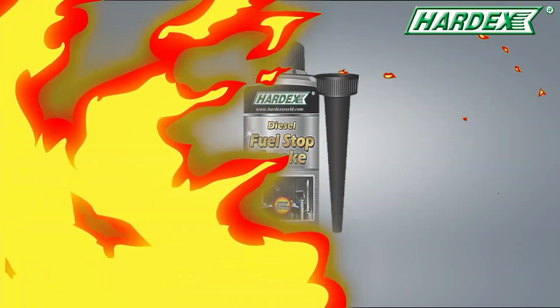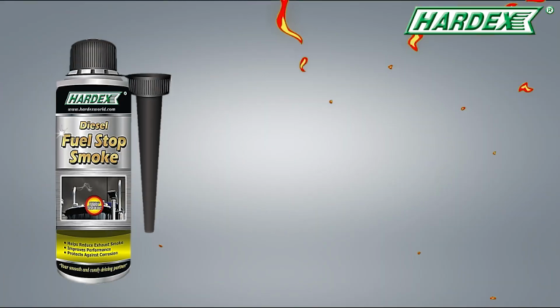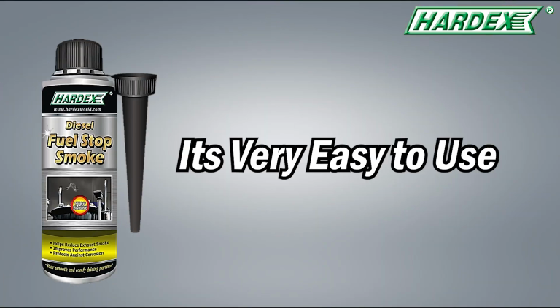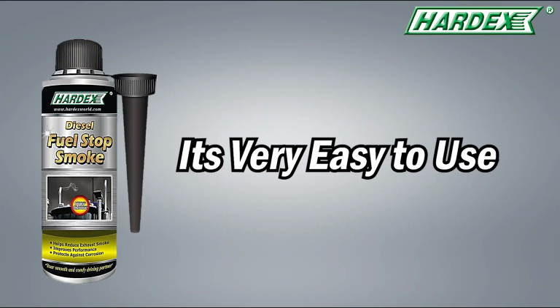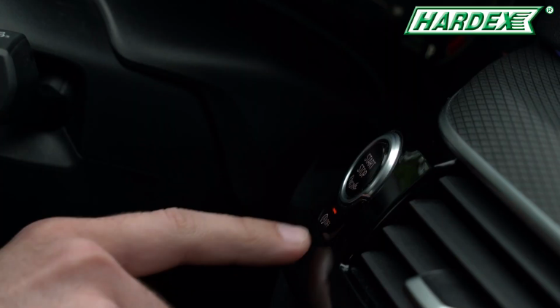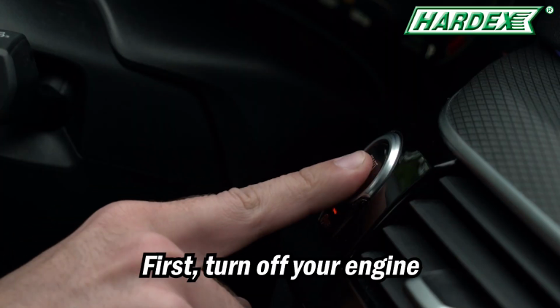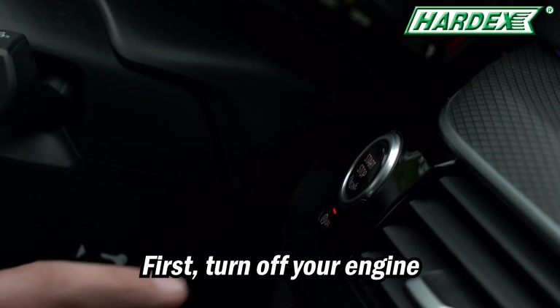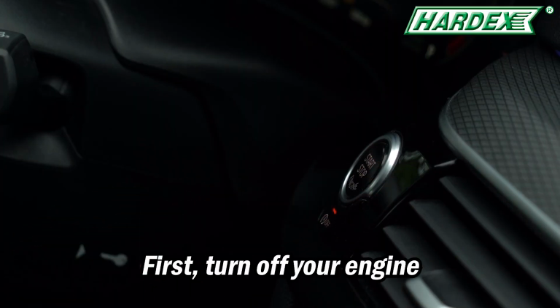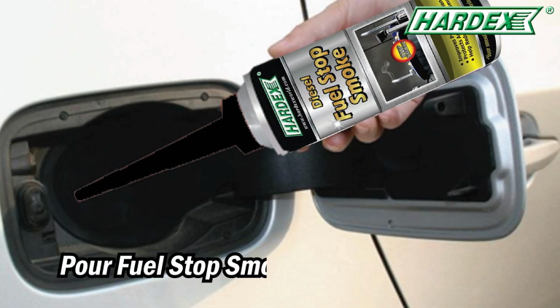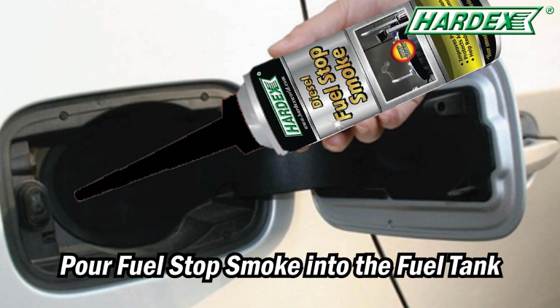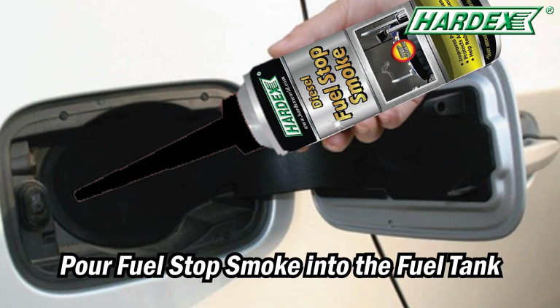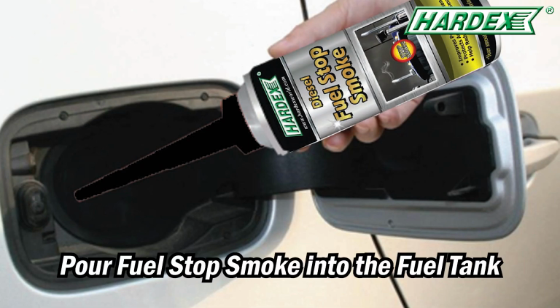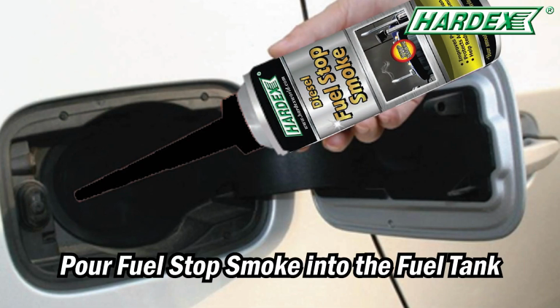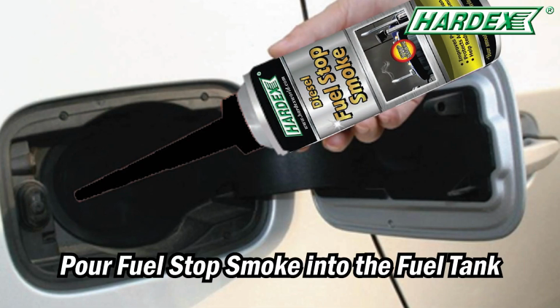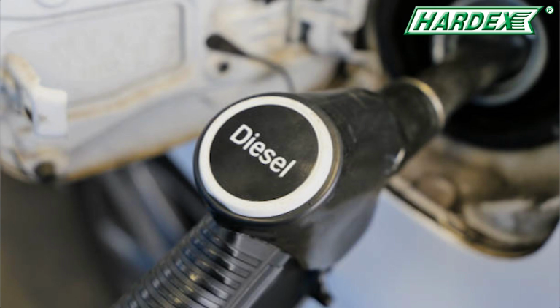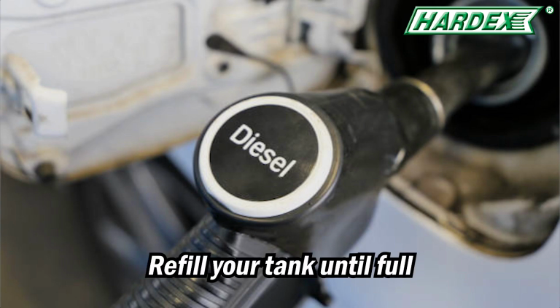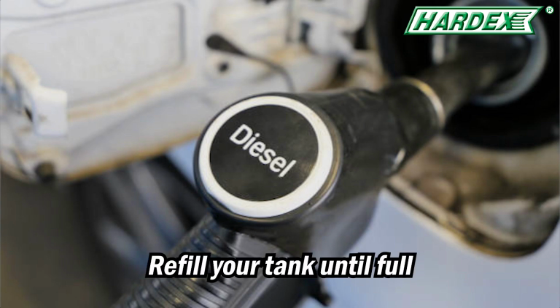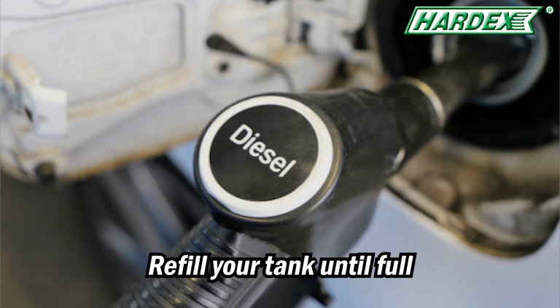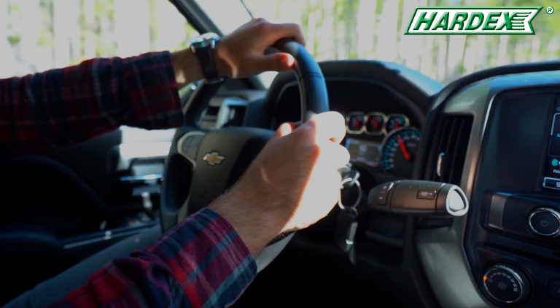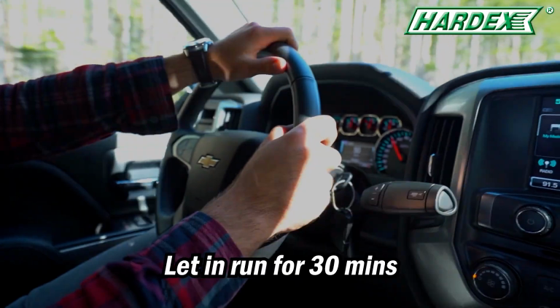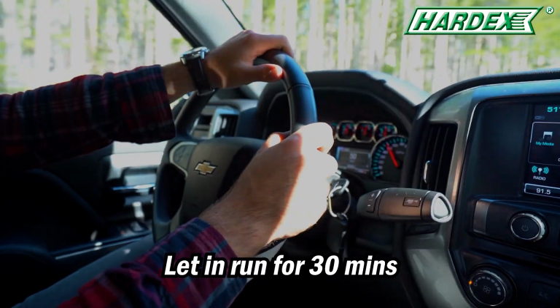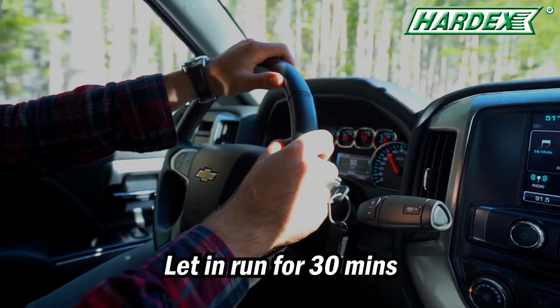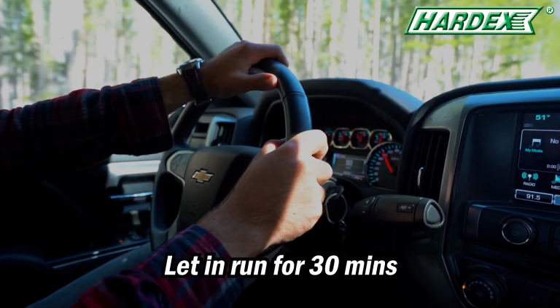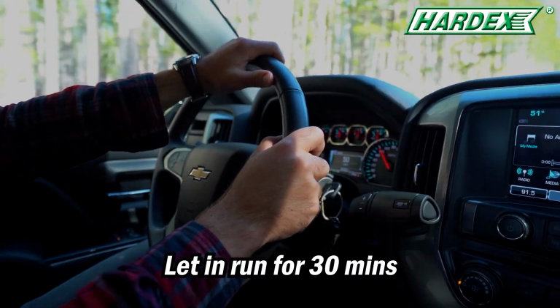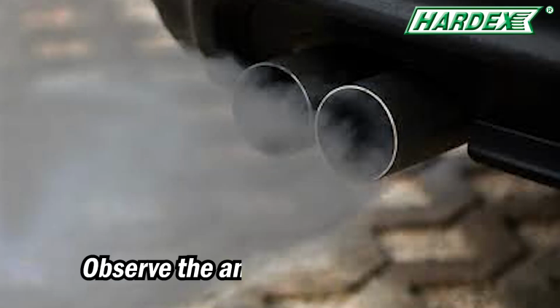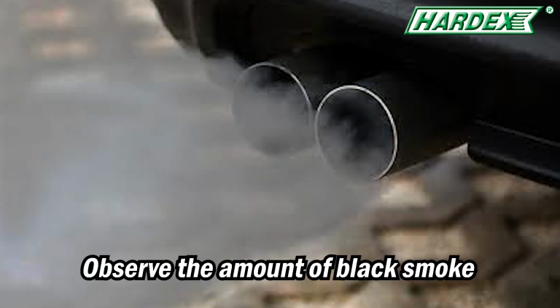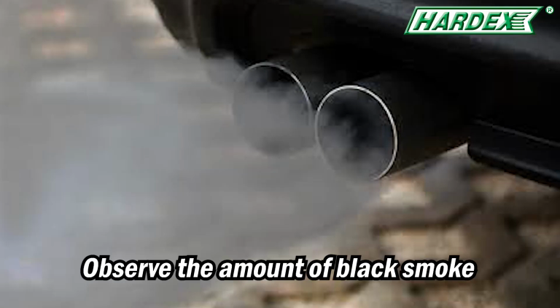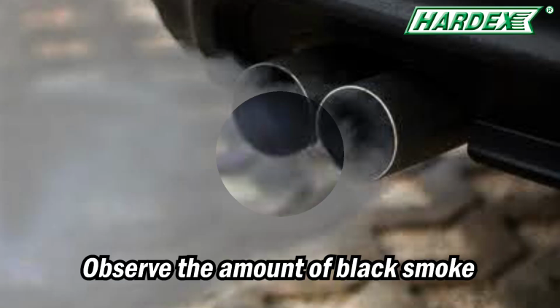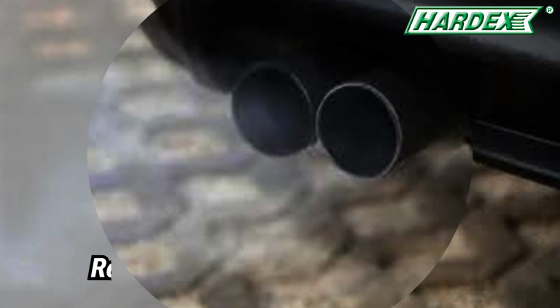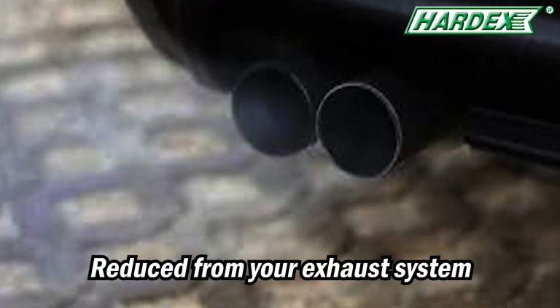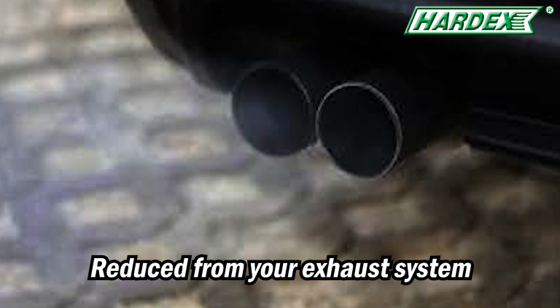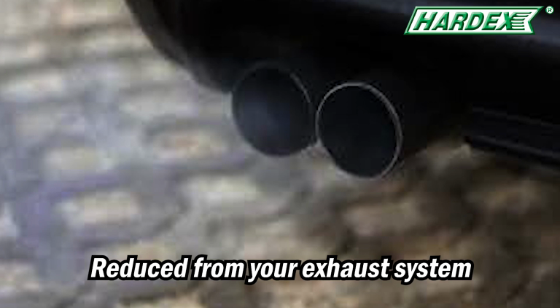And it's very easy to use. First, turn off your engine. Then pour the fuel stop smoke into the fuel tank and refill your tank until full. After that, let it run for 30 minutes. Then observe the amount of black smoke reduced from your exhaust system.